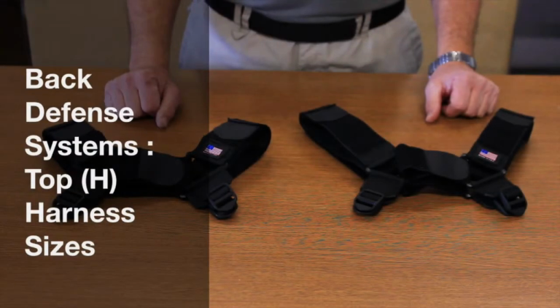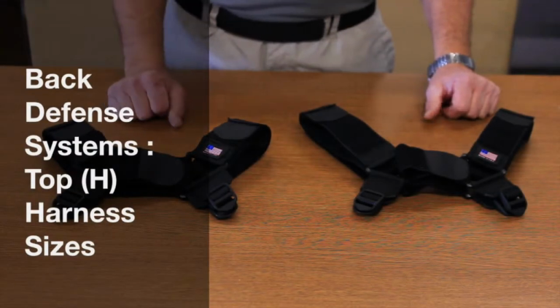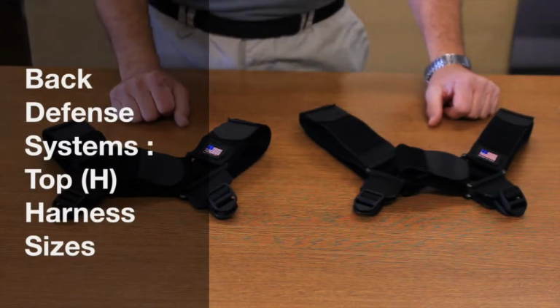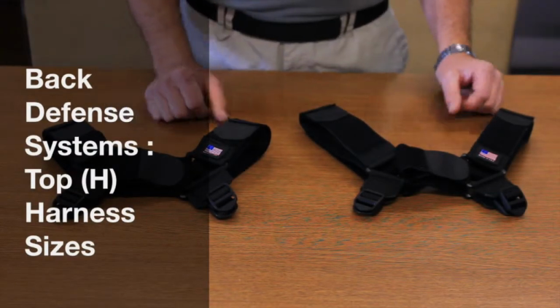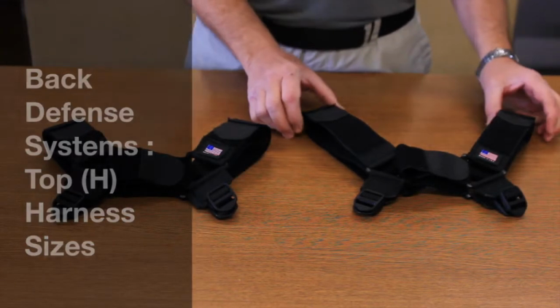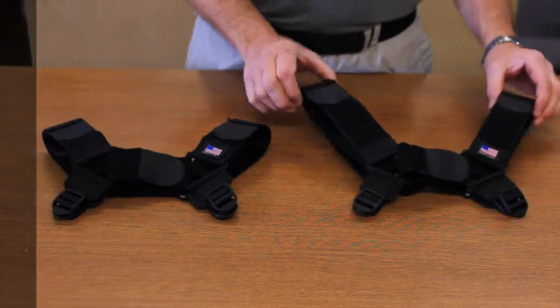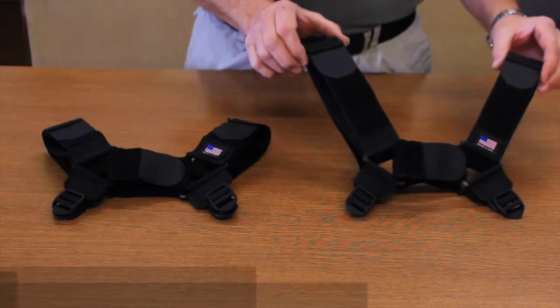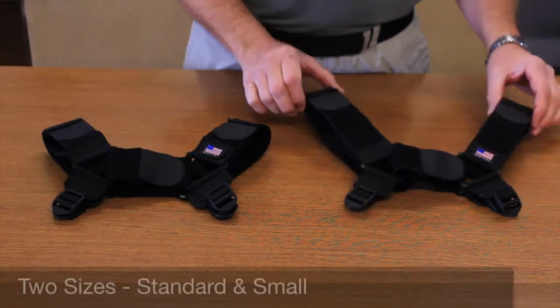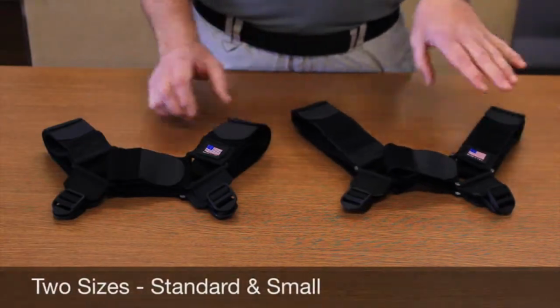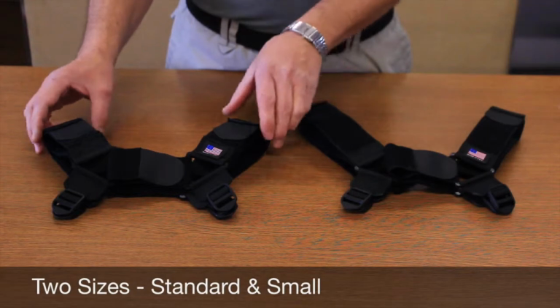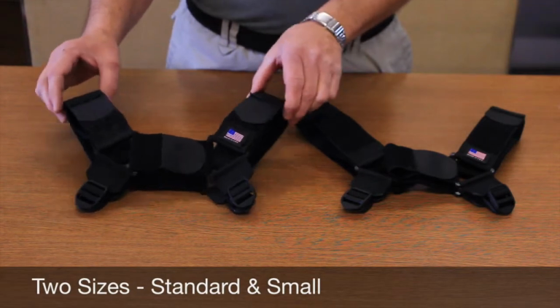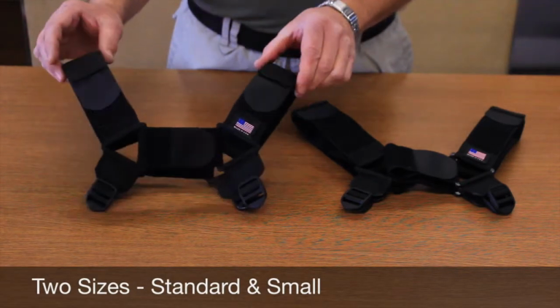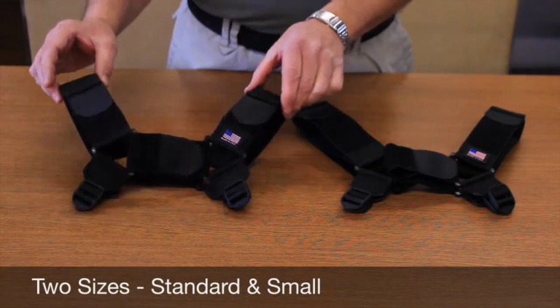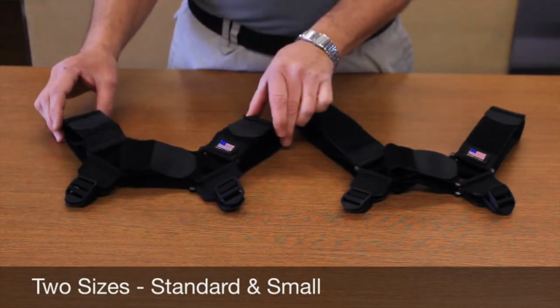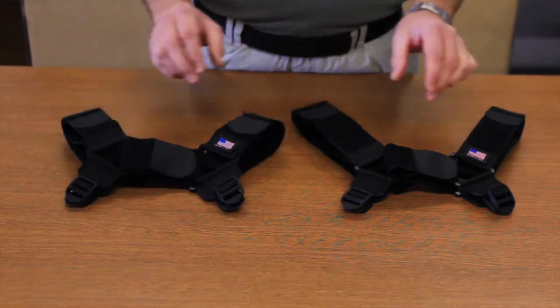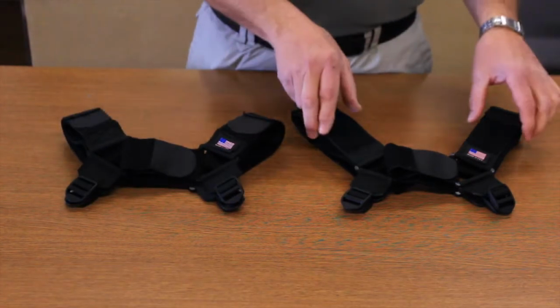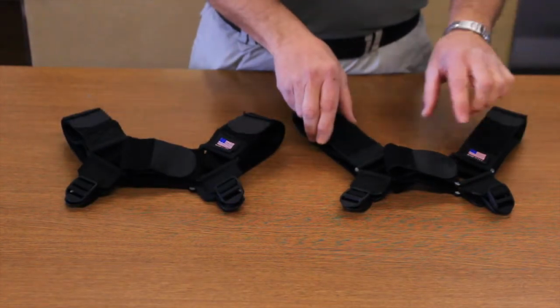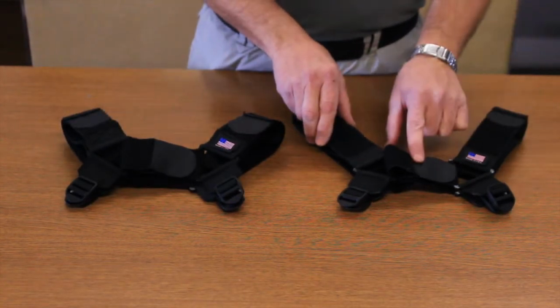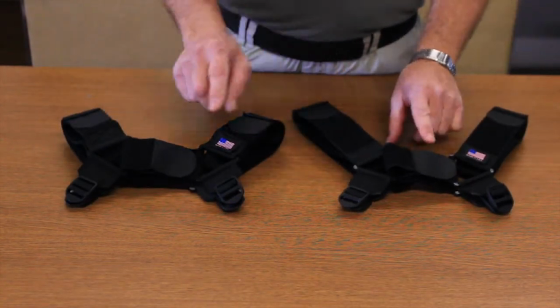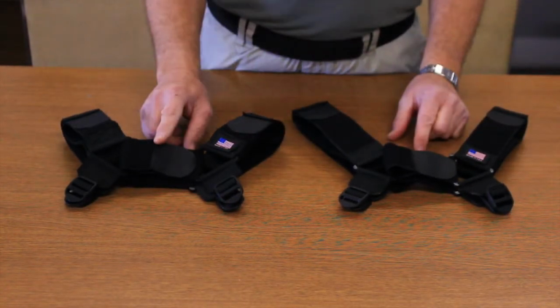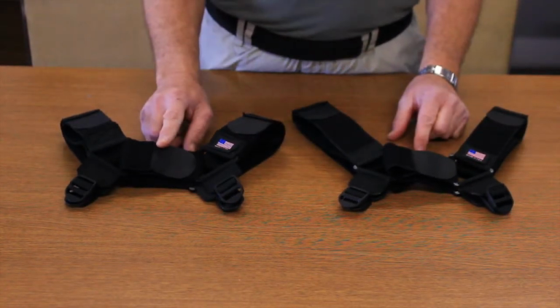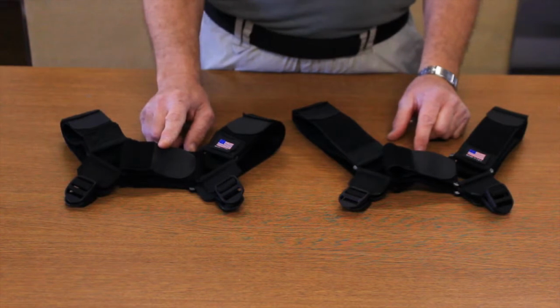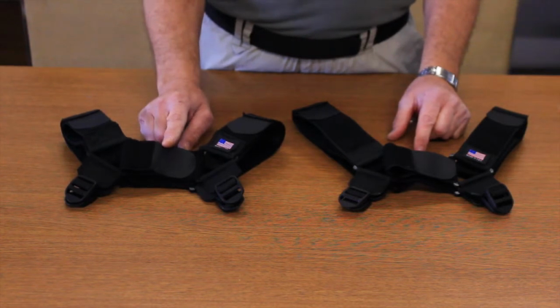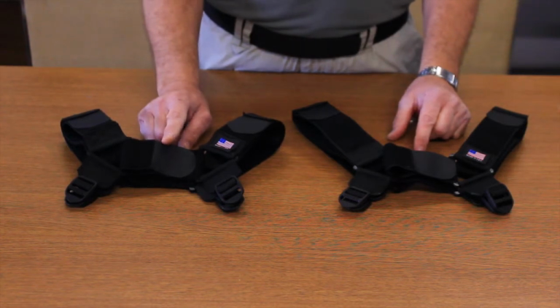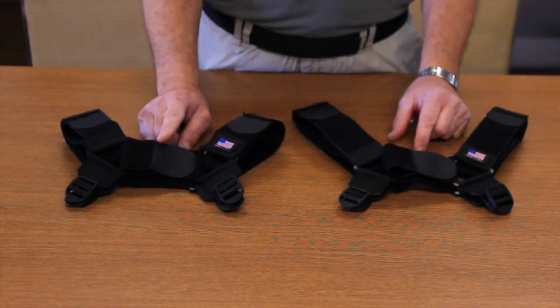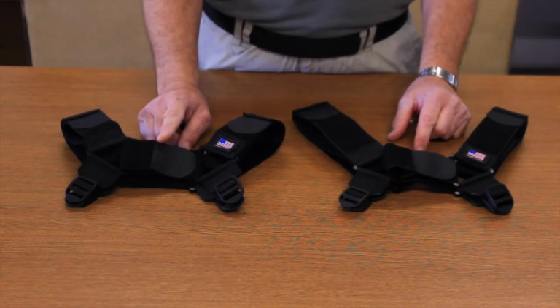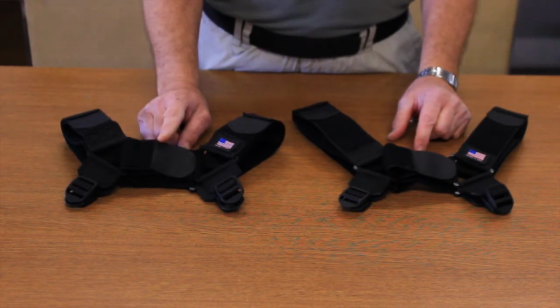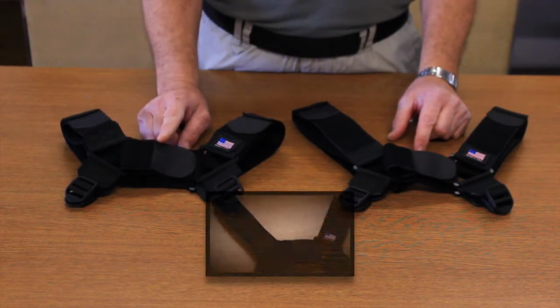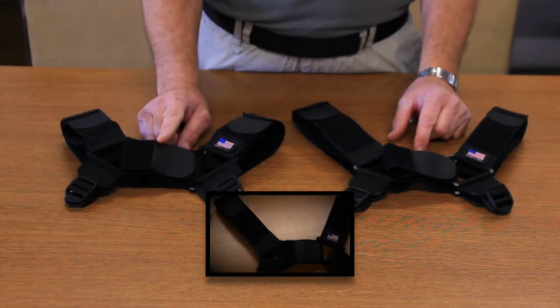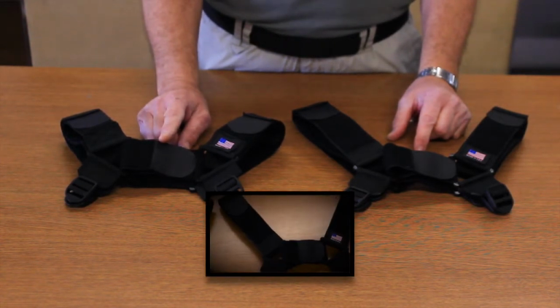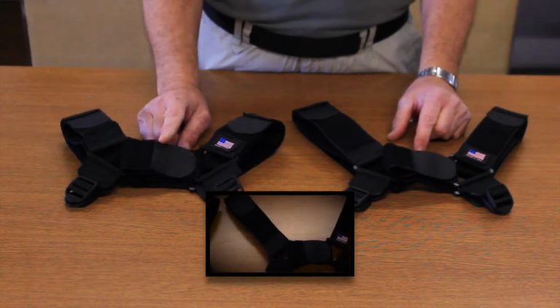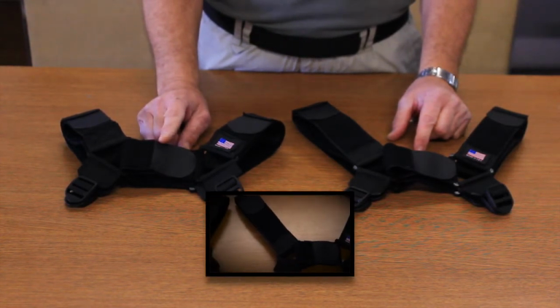Depending on your height, you may need a standard or a small top H harness. The sternum and lat straps are exactly the same because most officers usually have a bigger upper body, regardless of size.